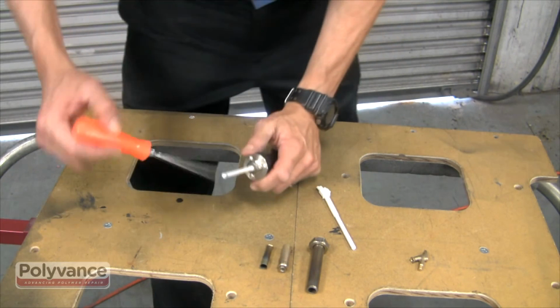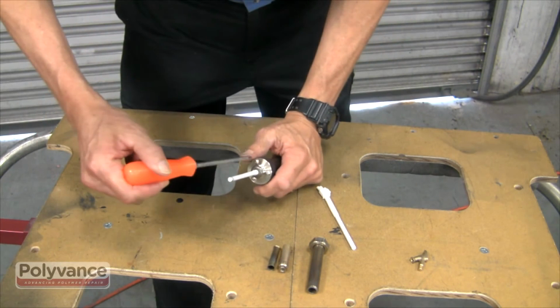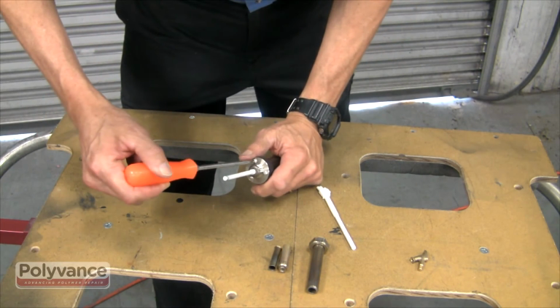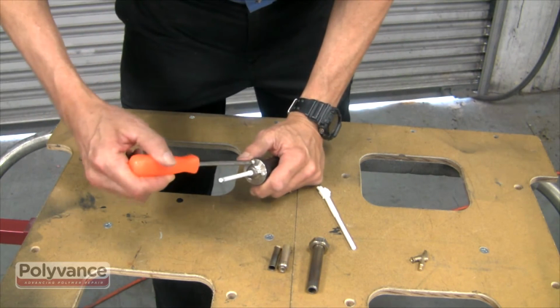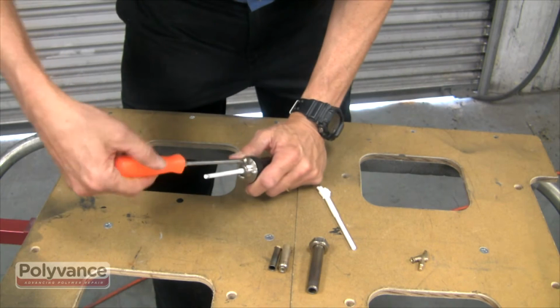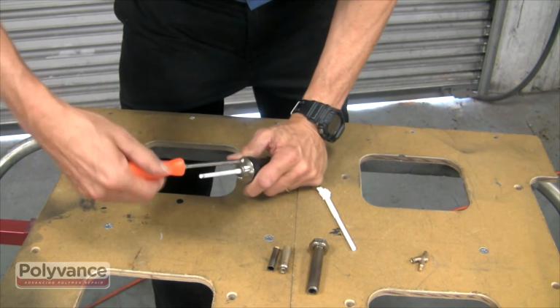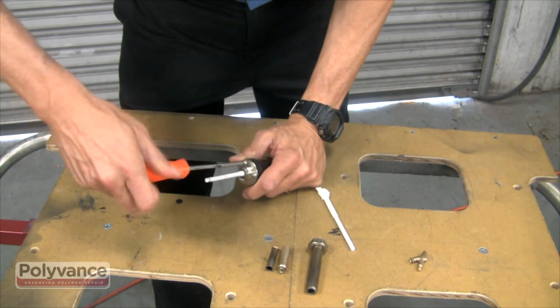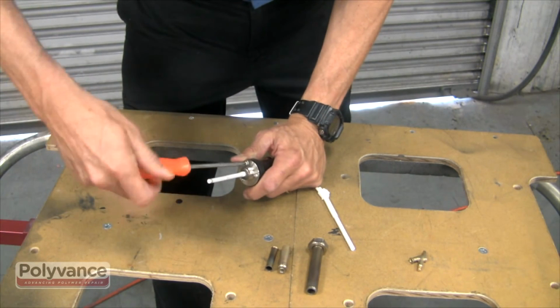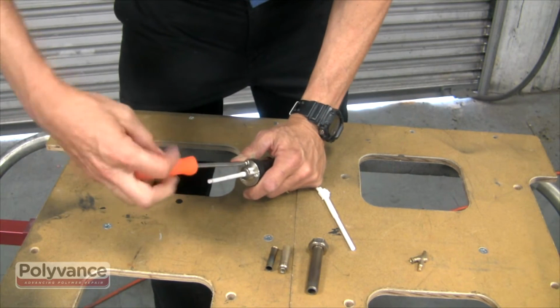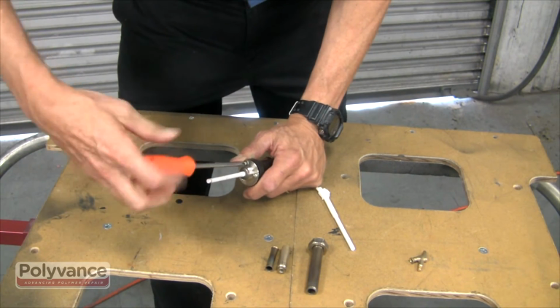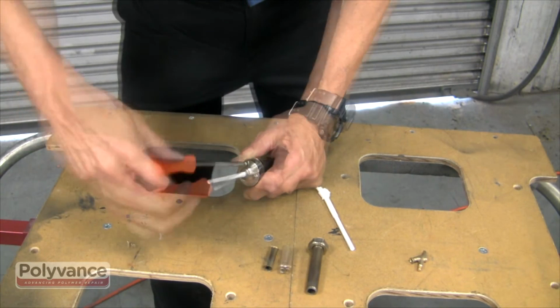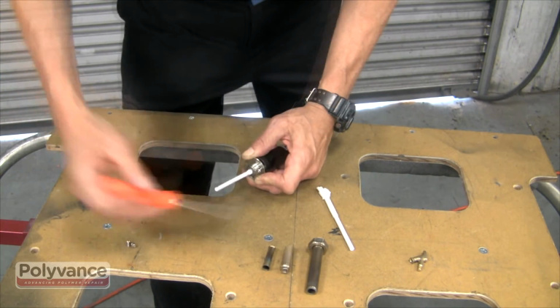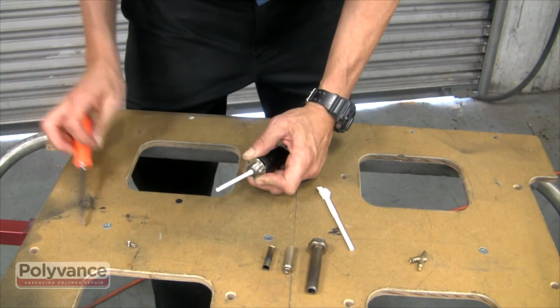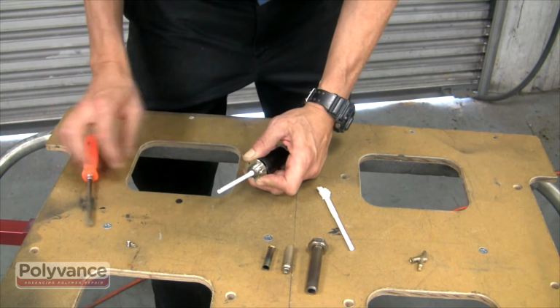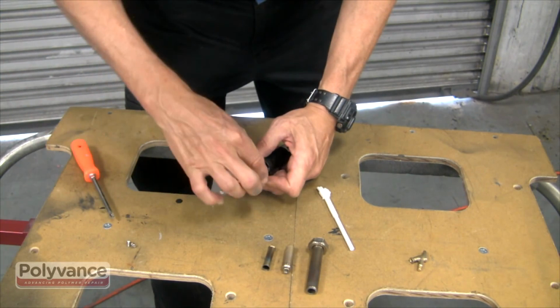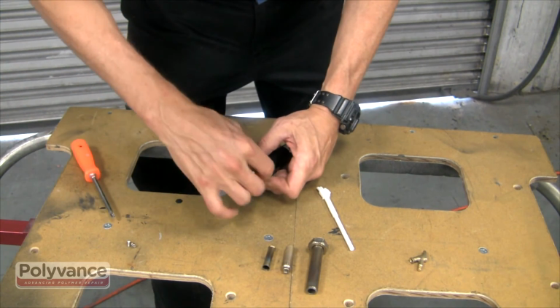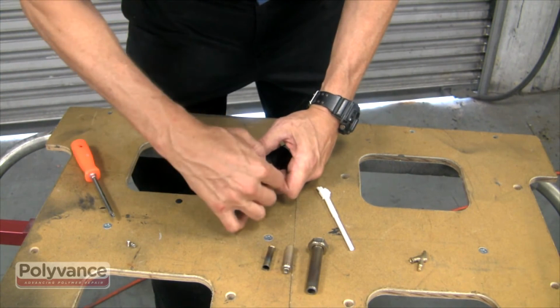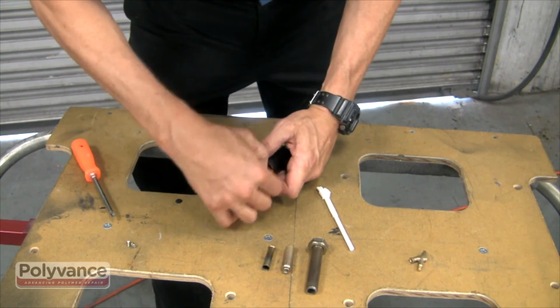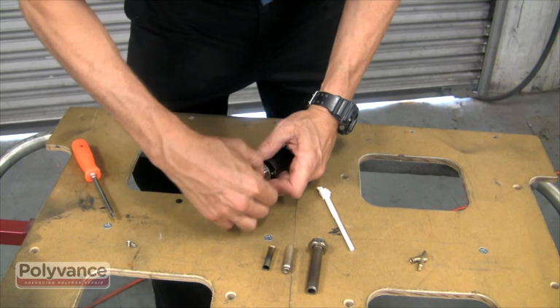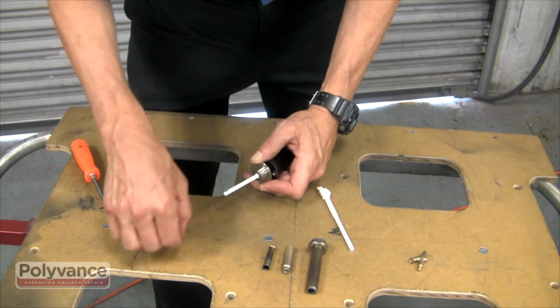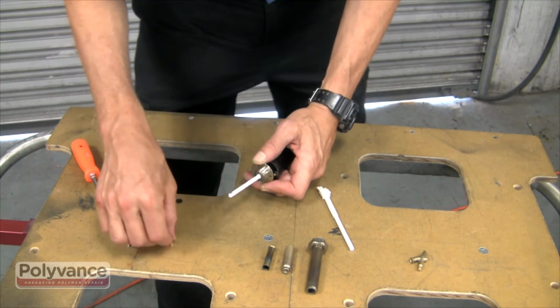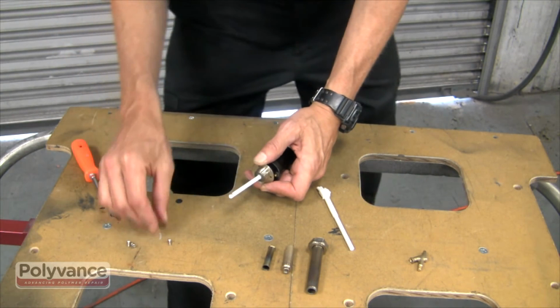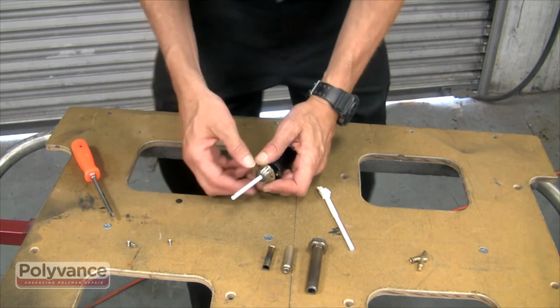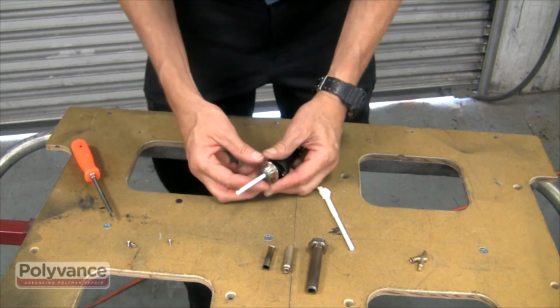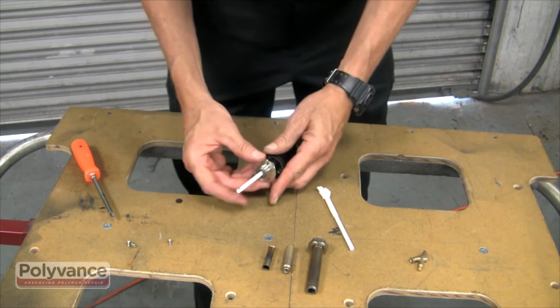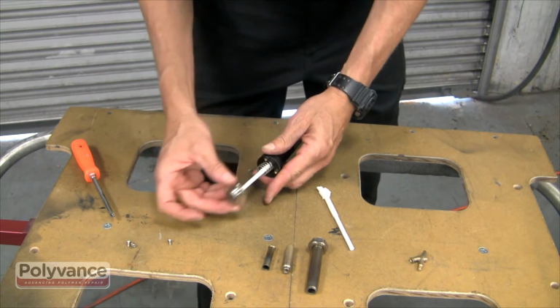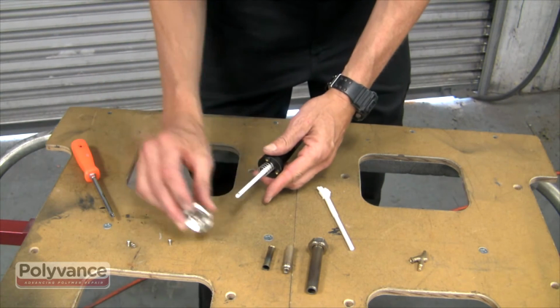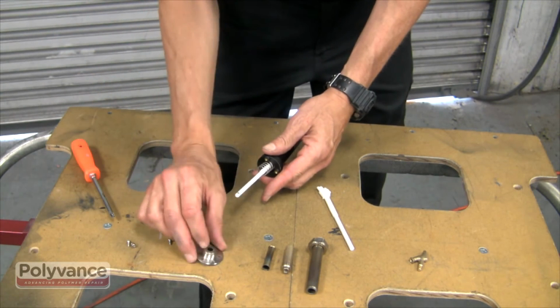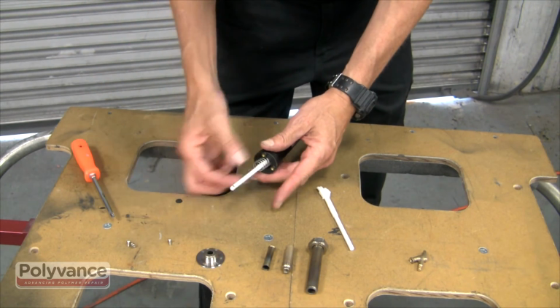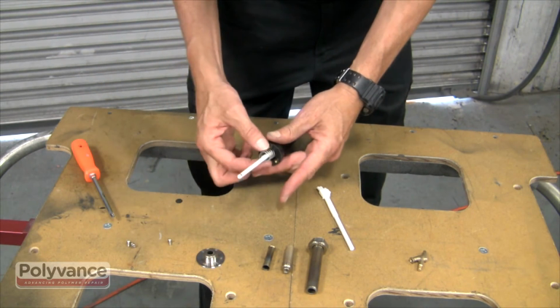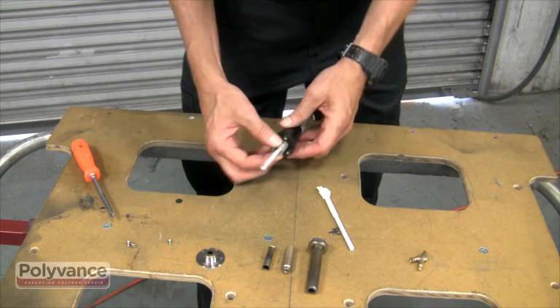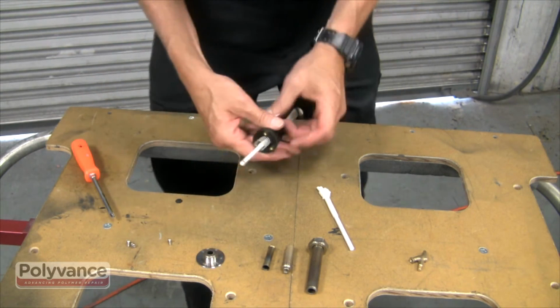Remove the three screws in the base and slide off. Push upward on the power cord below the handle to gain access to the connector assembly.